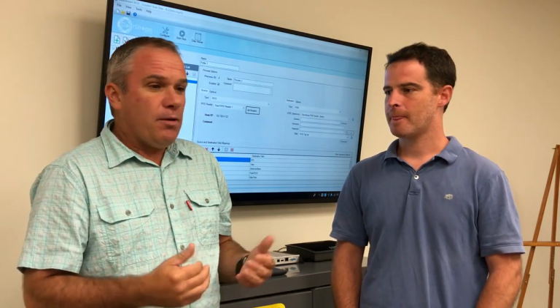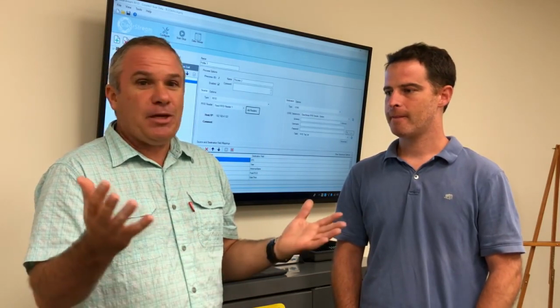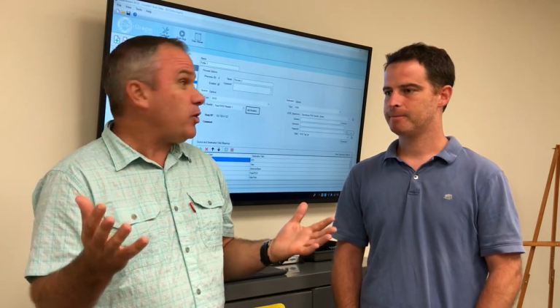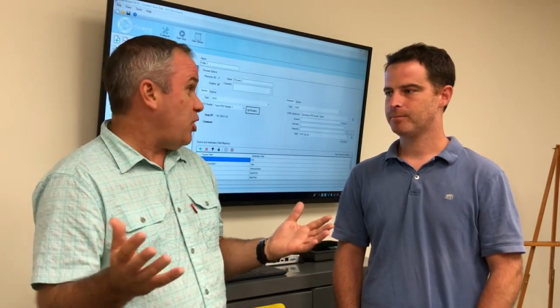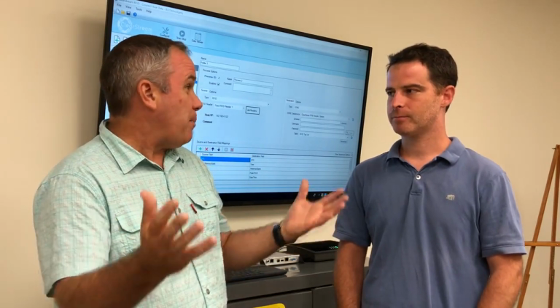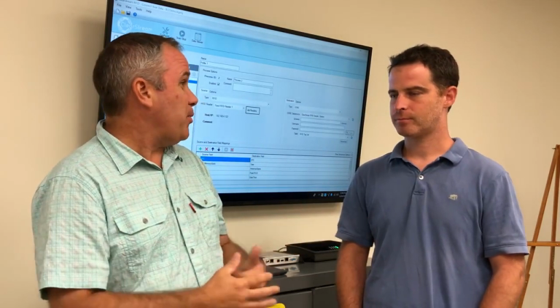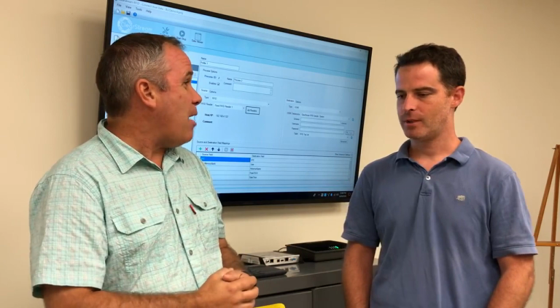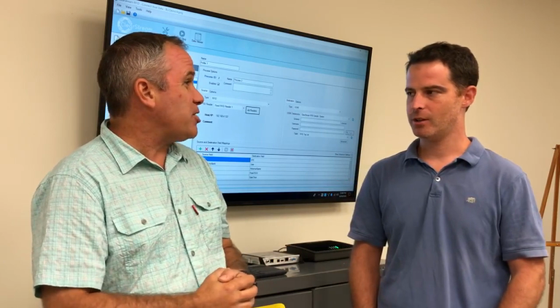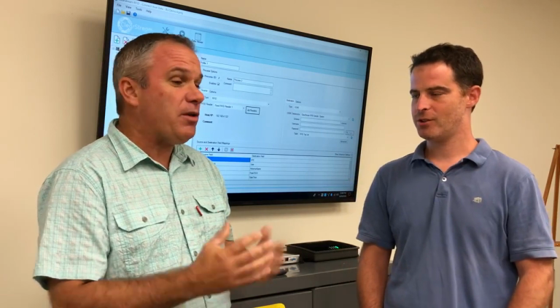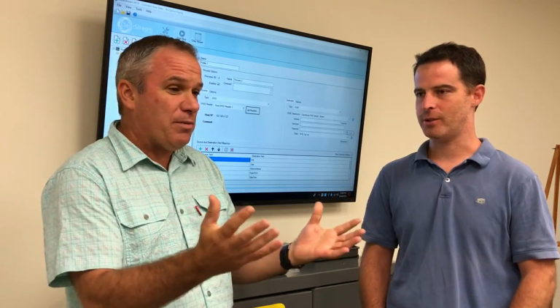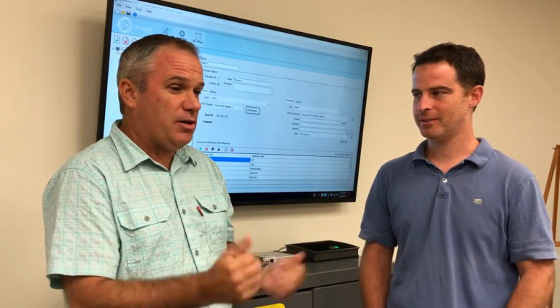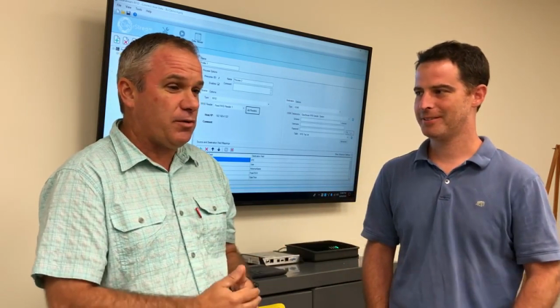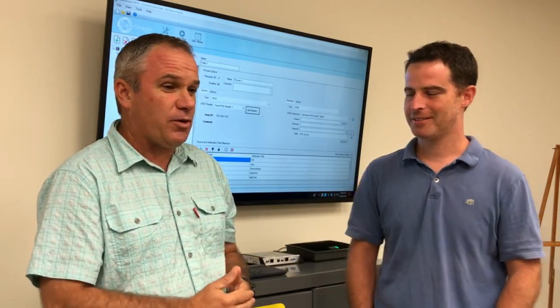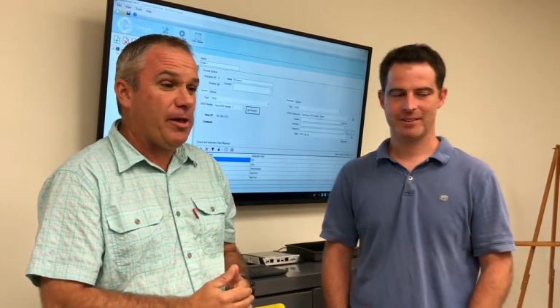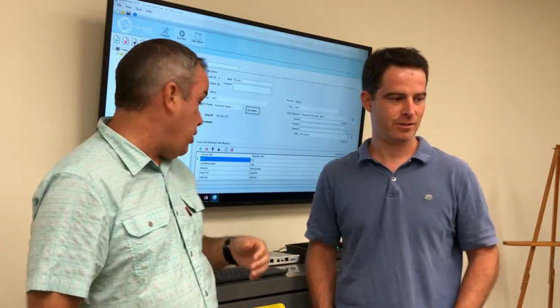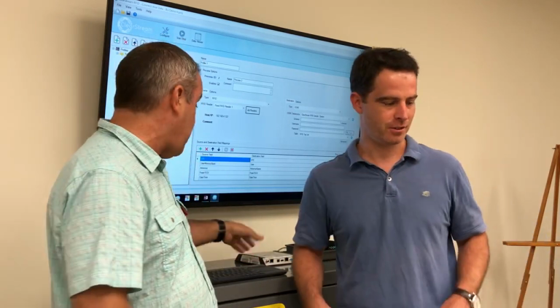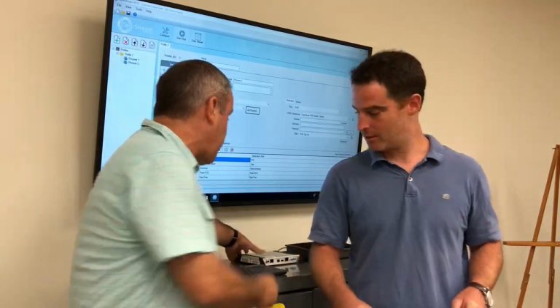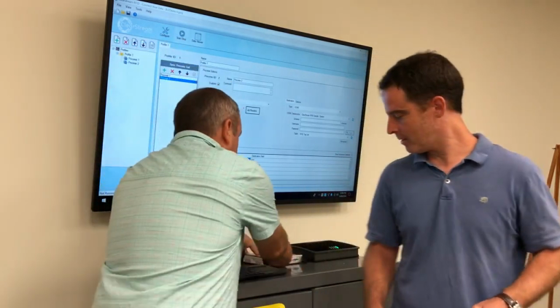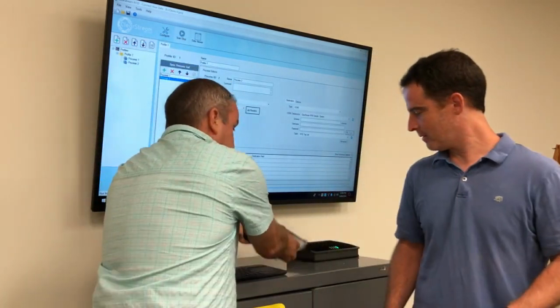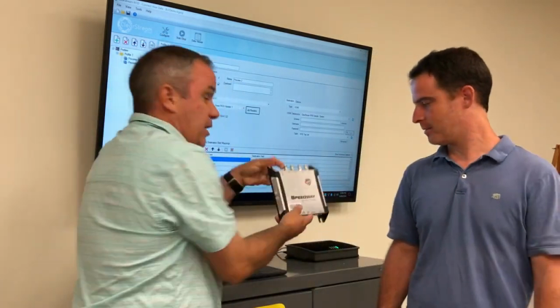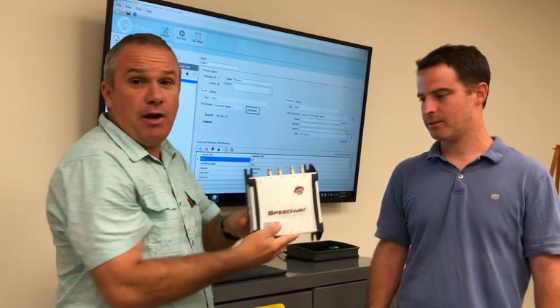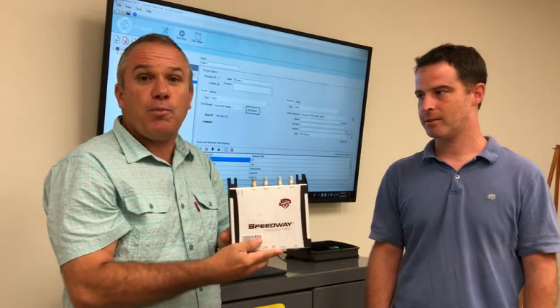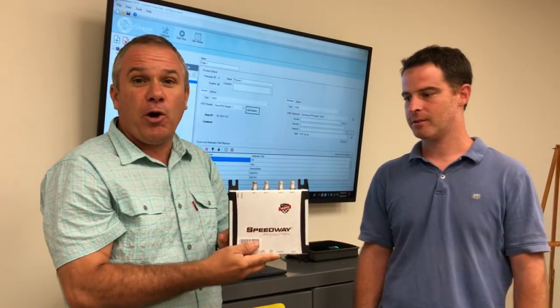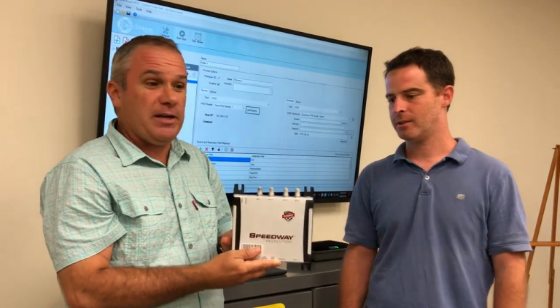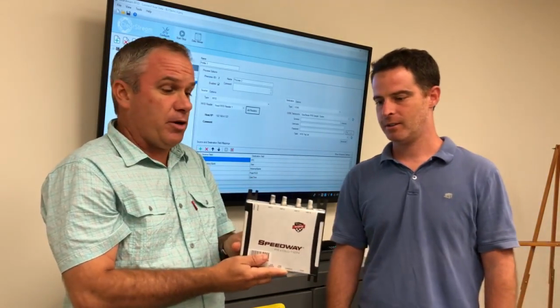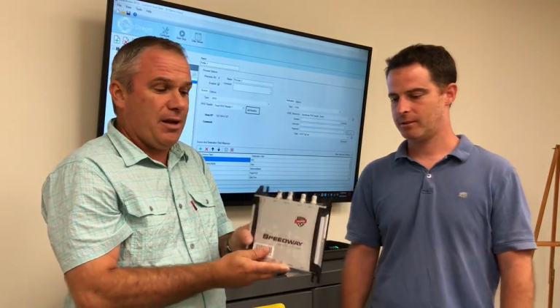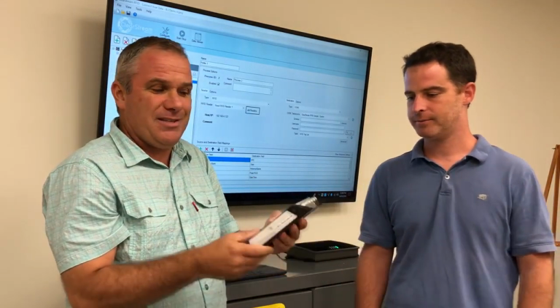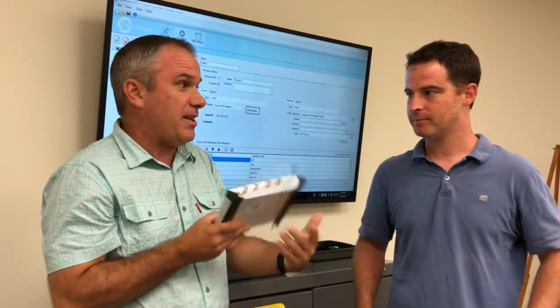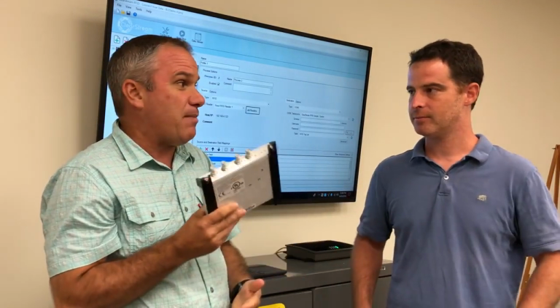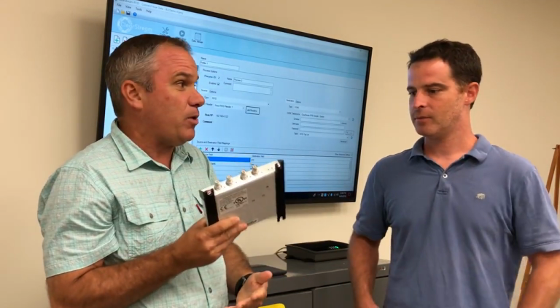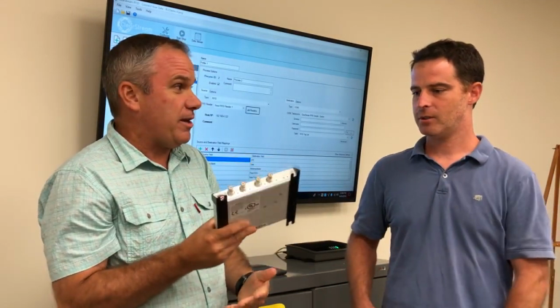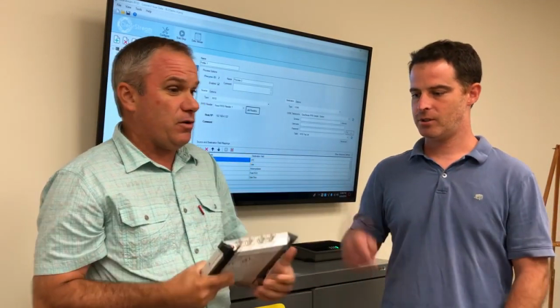Maybe you can quickly show how people would accomplish directionality and what equipment they'd use. I know they started off with maybe a four-port RFID reader, but this isn't all they had to mount. What else did they have to use?